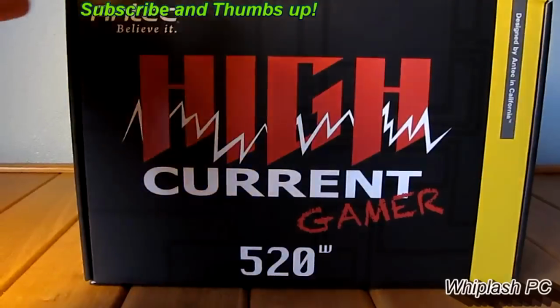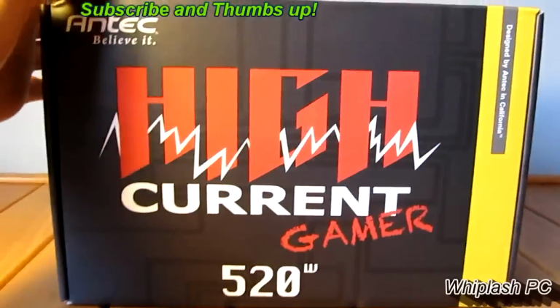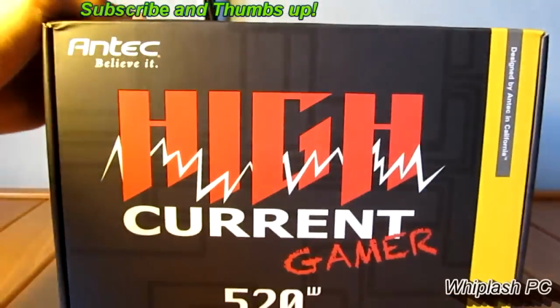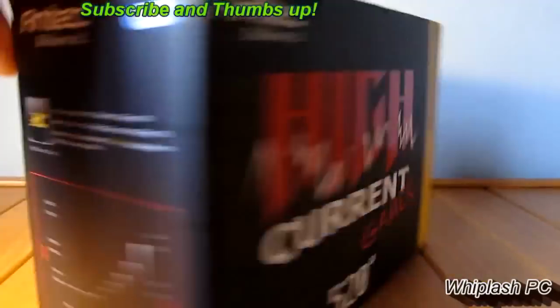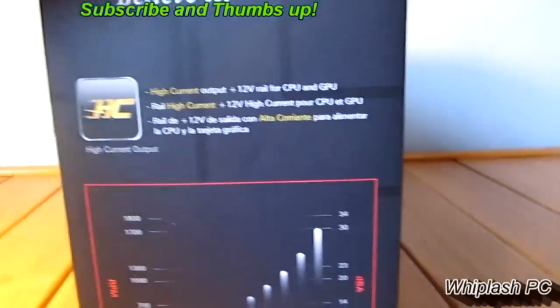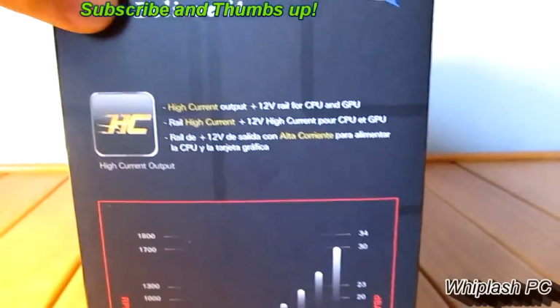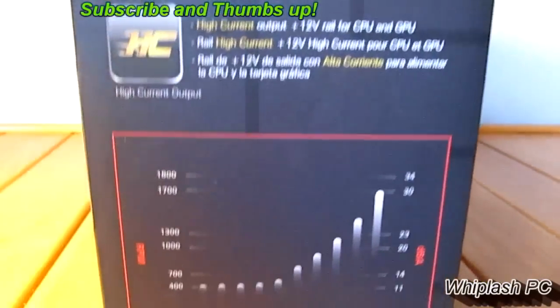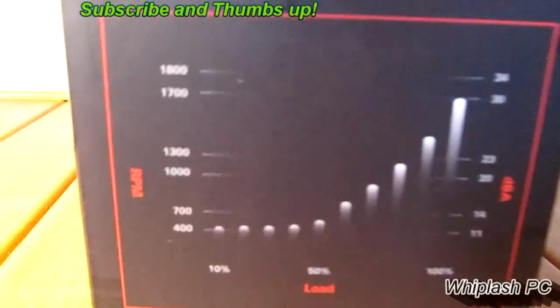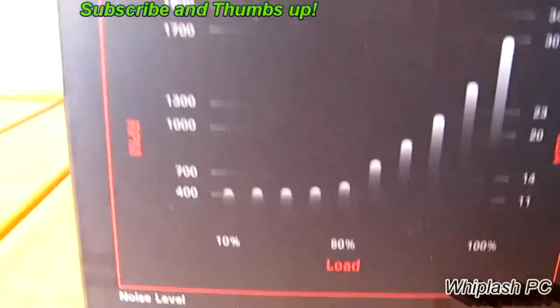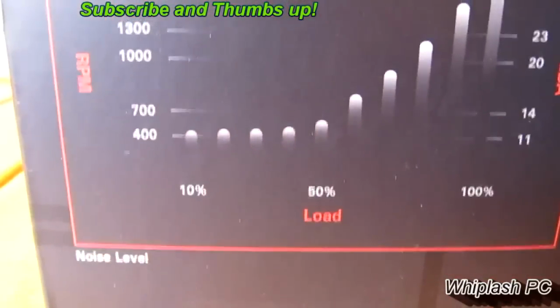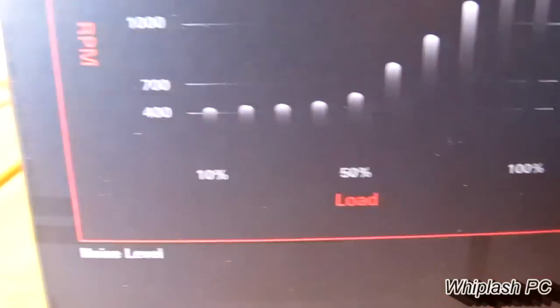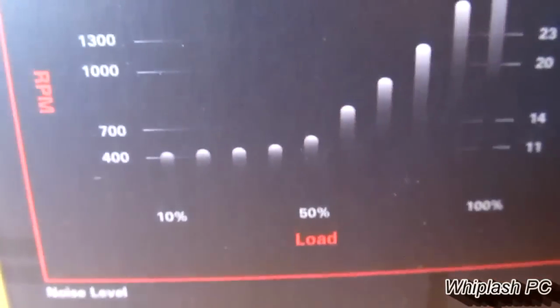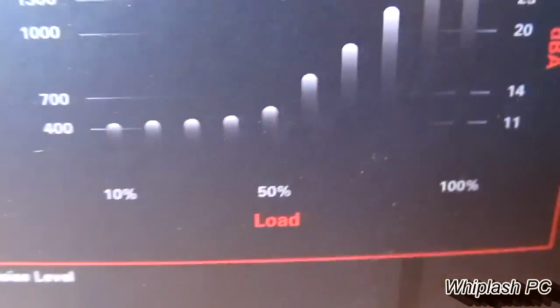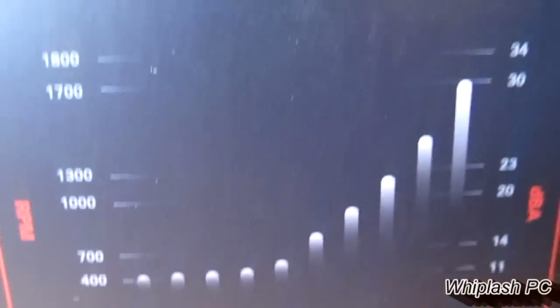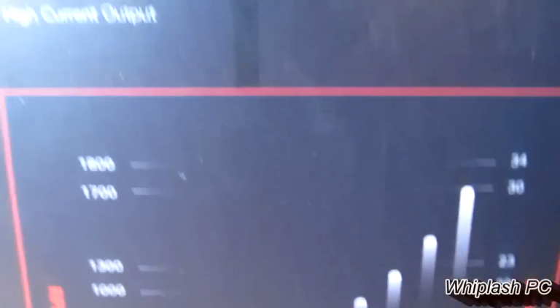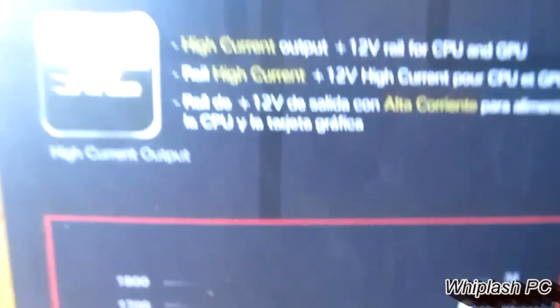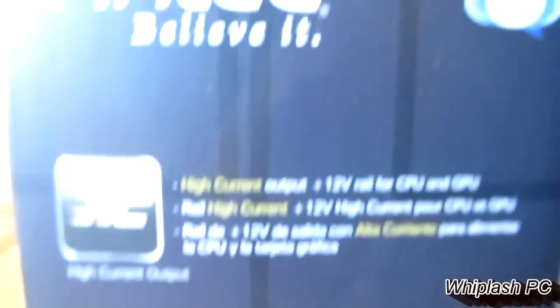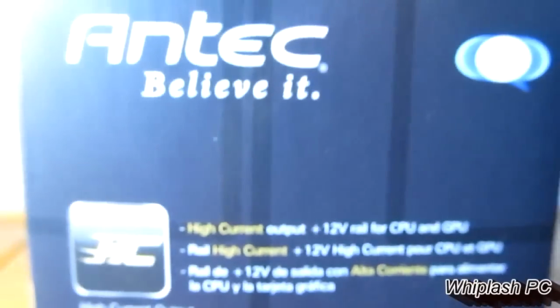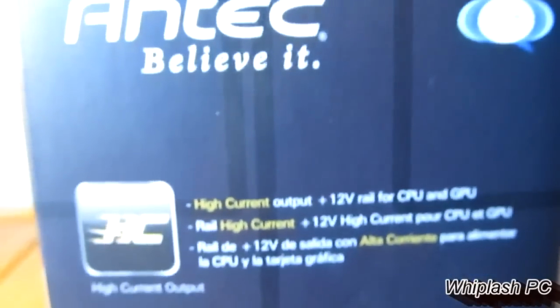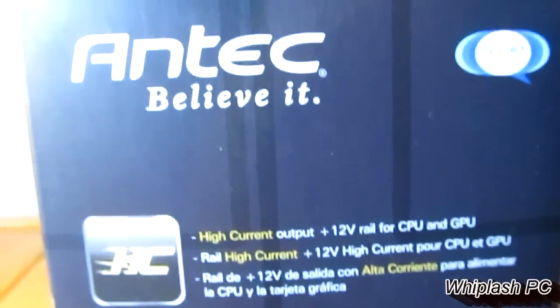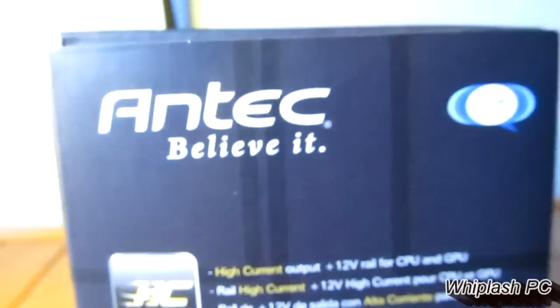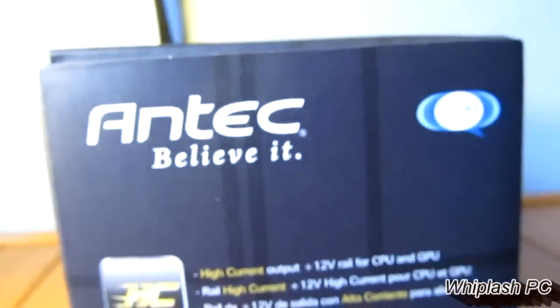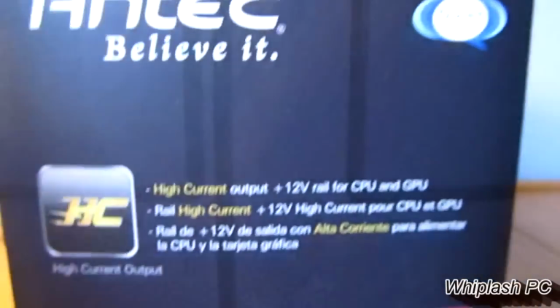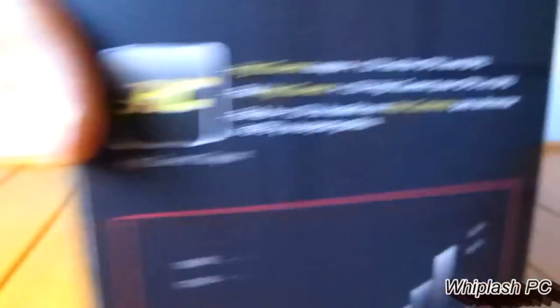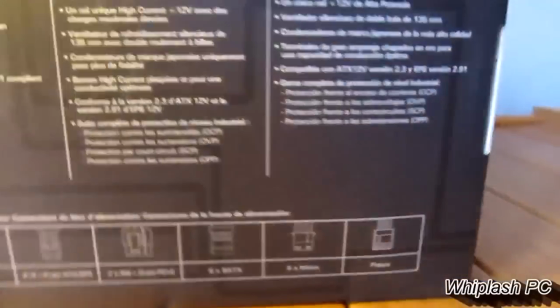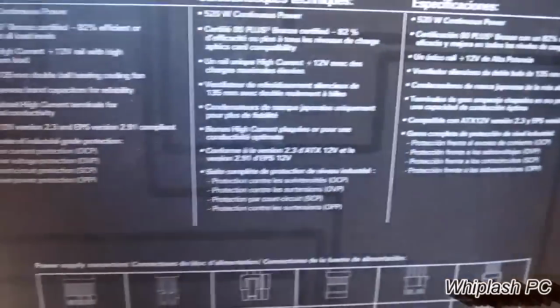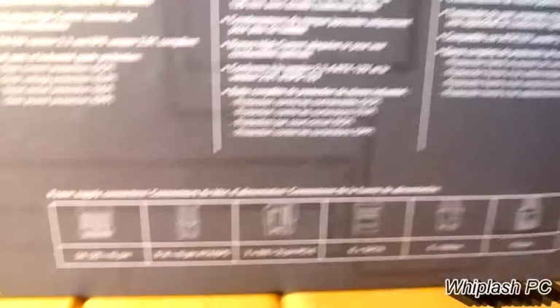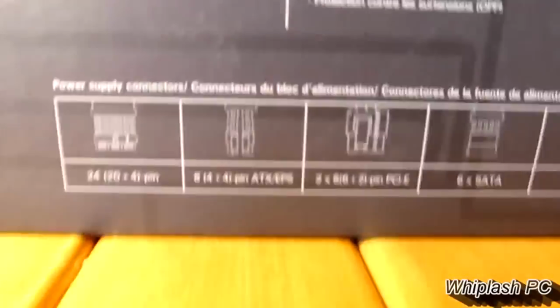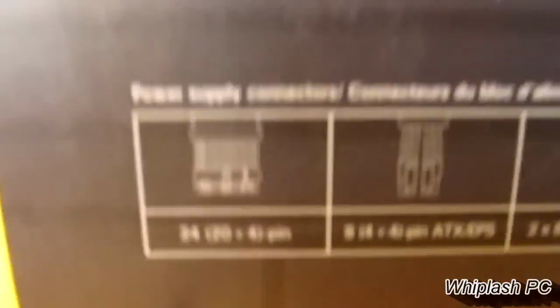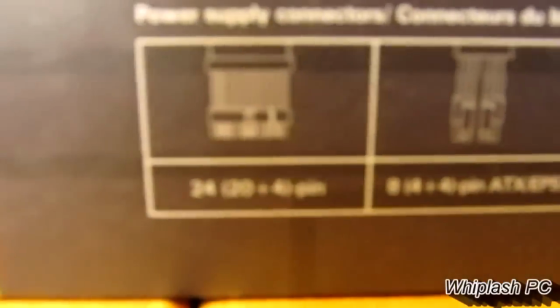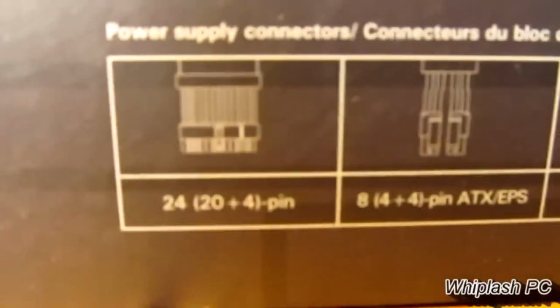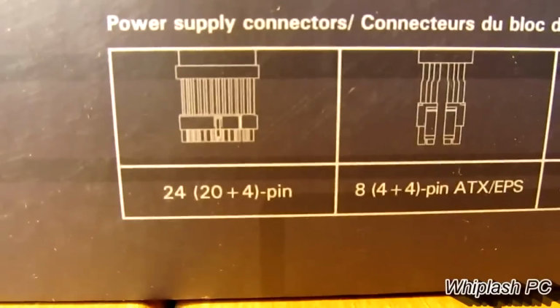It has high current protection and all kinds of protection. As you can see, it shows you the load and what it's capable of. It's bronze certified and up to 88% efficient. On the back, it shows what we have connection-wise.